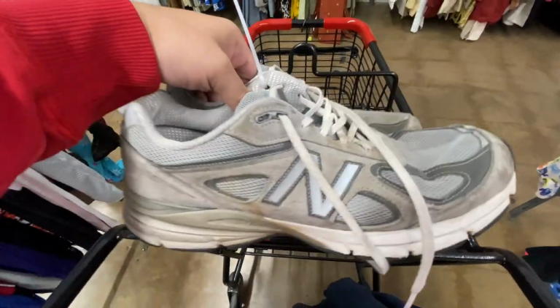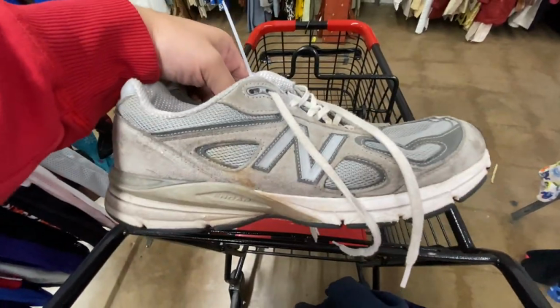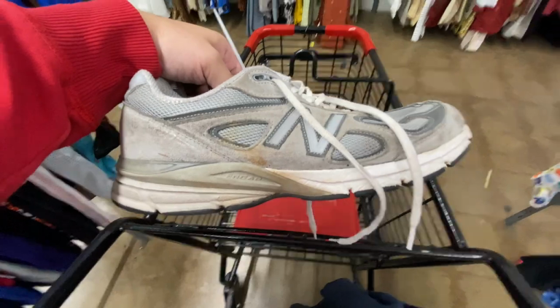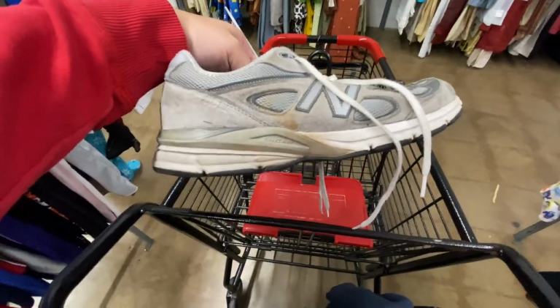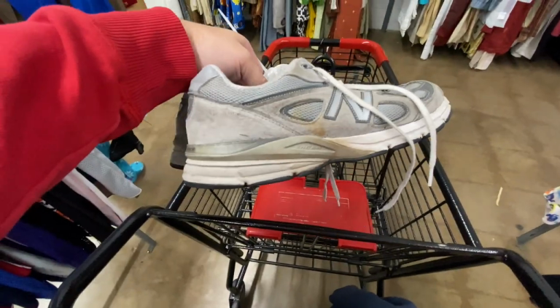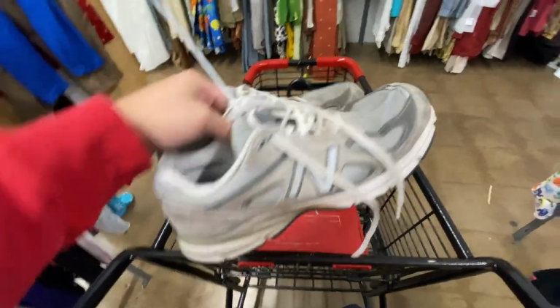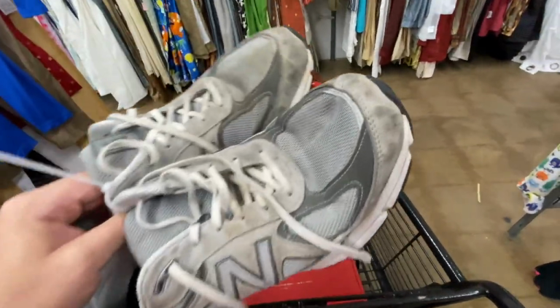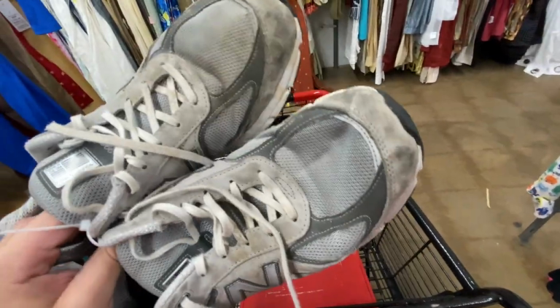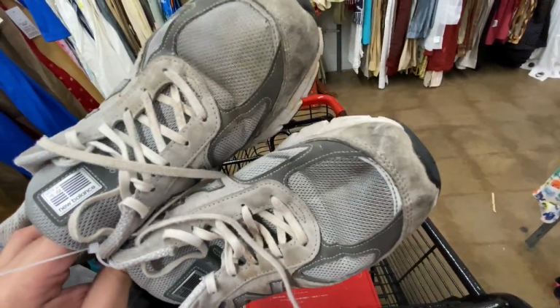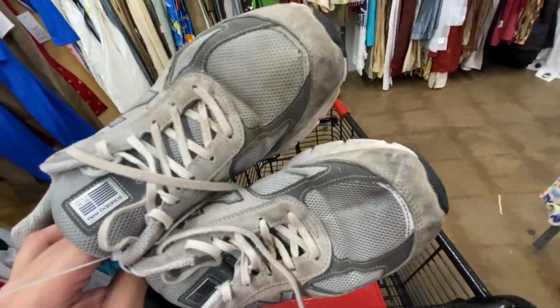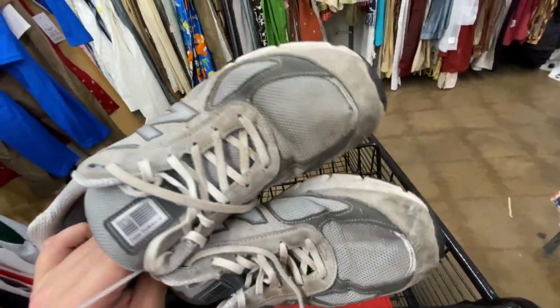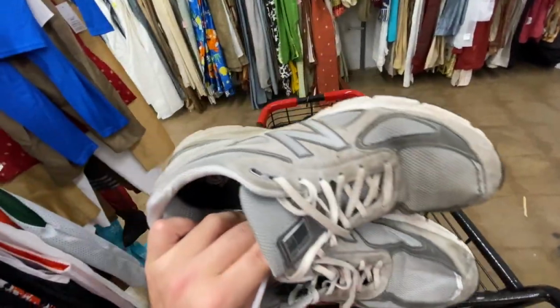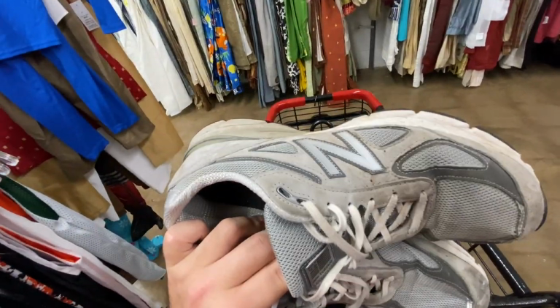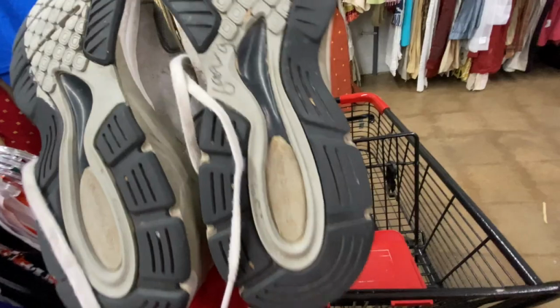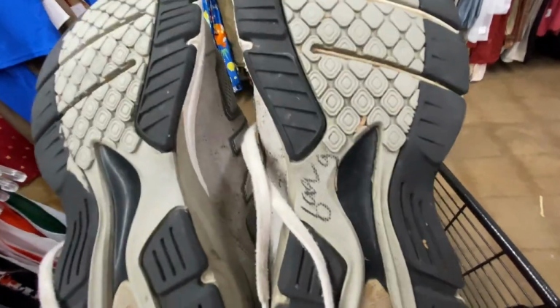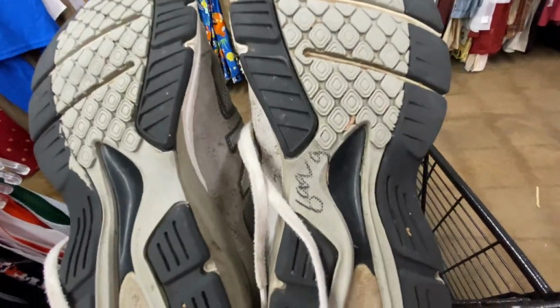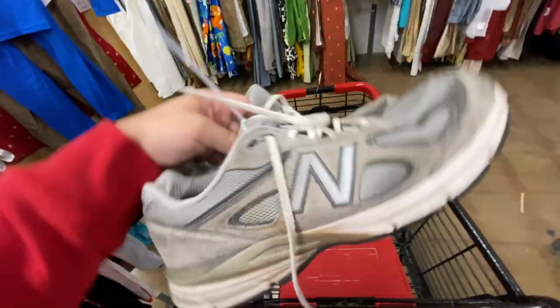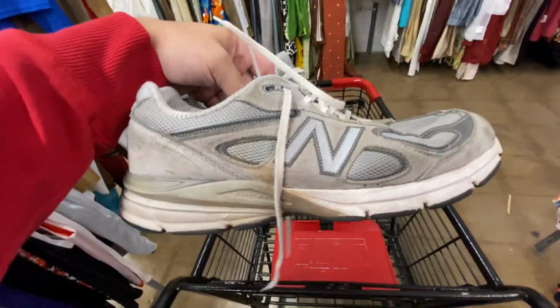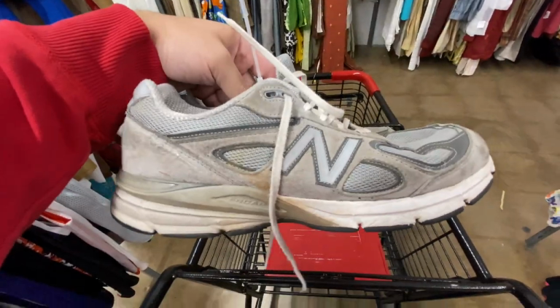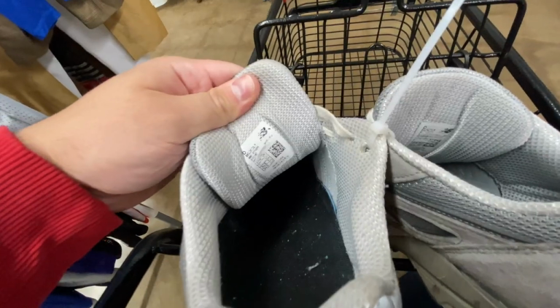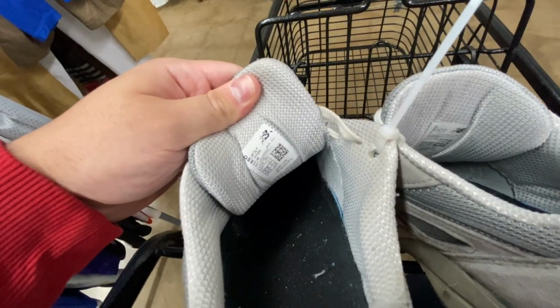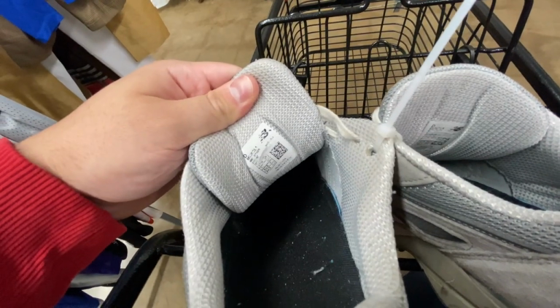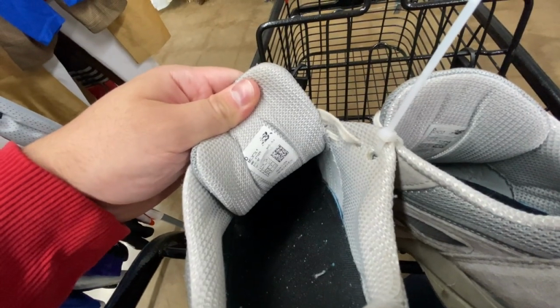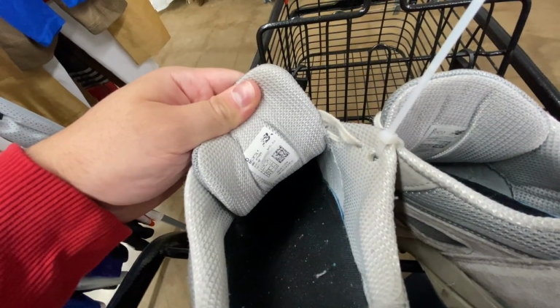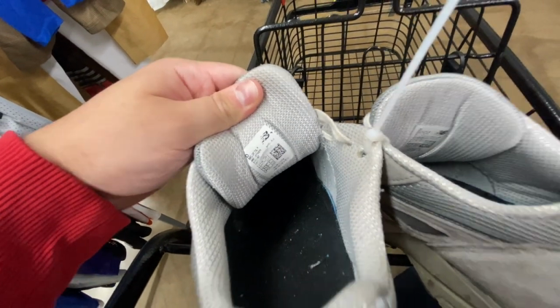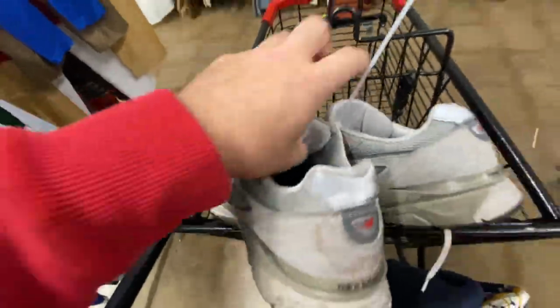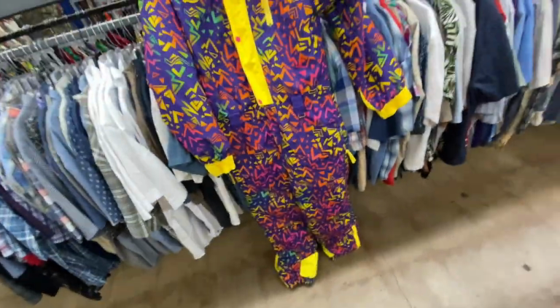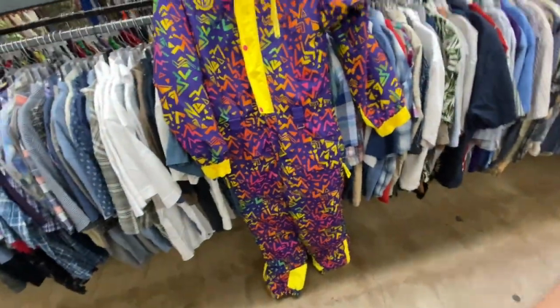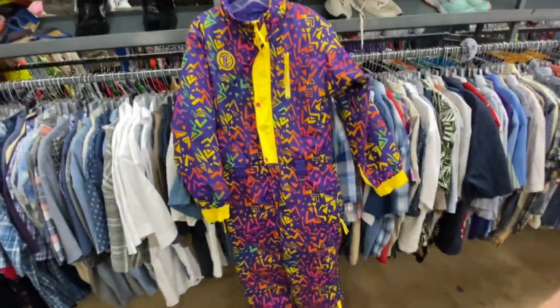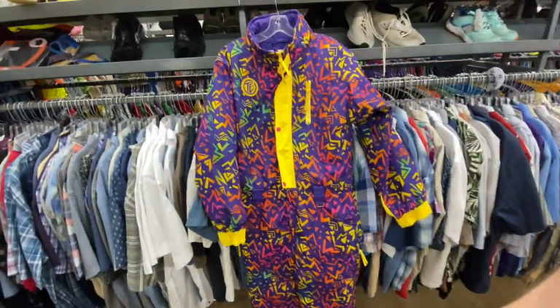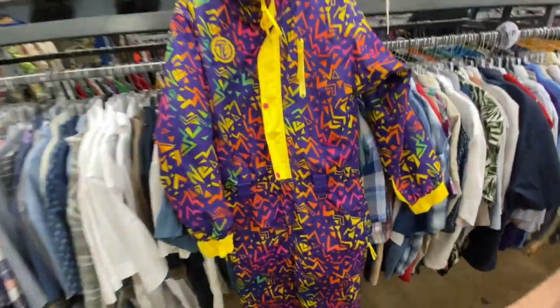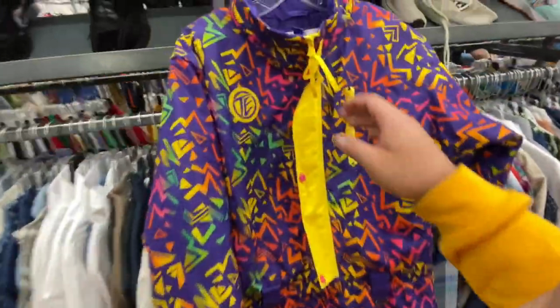Found a pair of New Balance 990s — pretty dirty, but I think most of this can be cleaned up. They're asking seven dollars on those and they're a size eleven and a half.